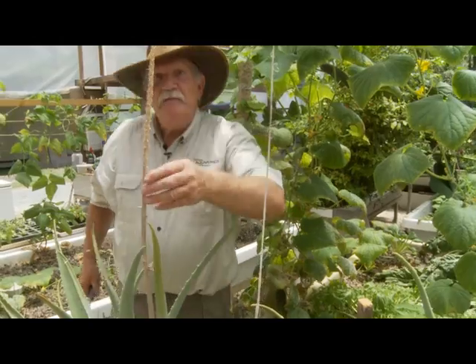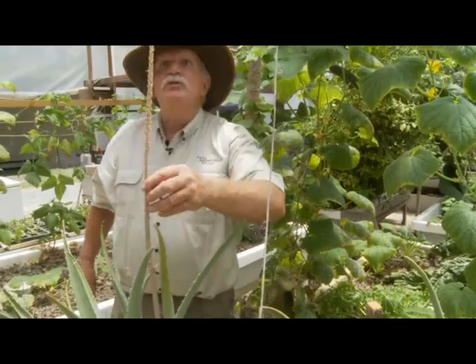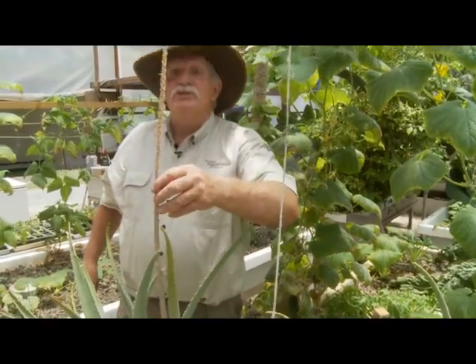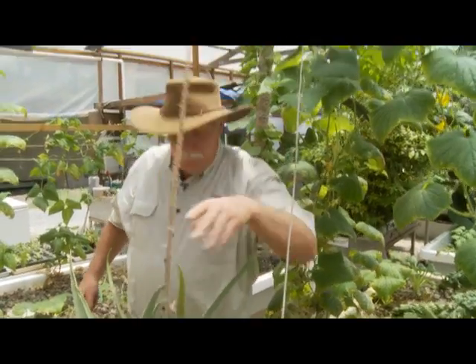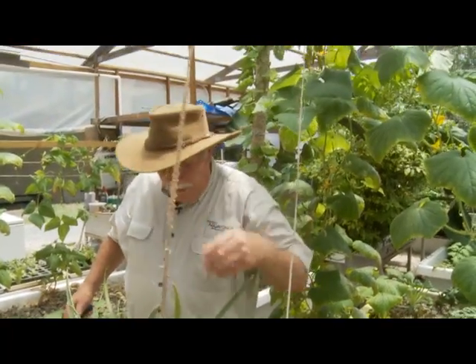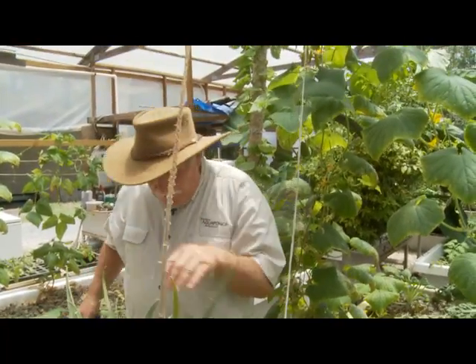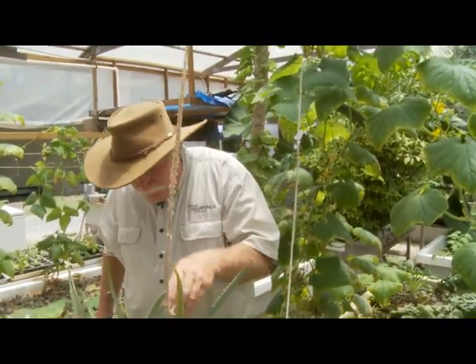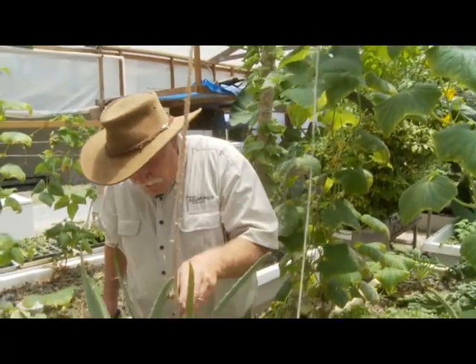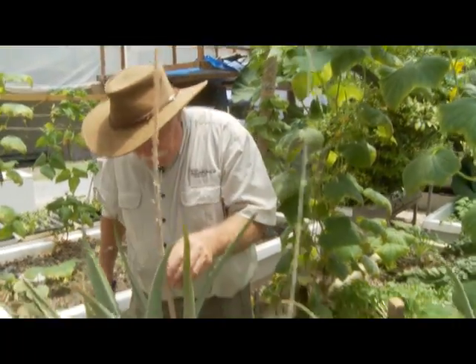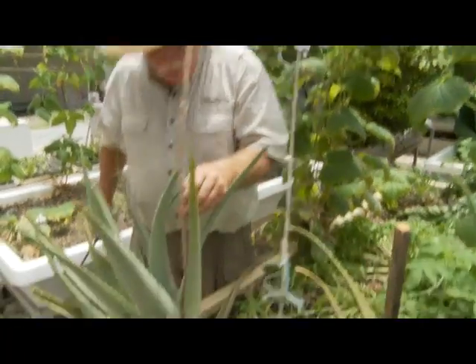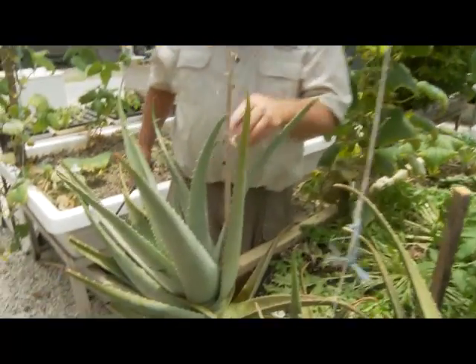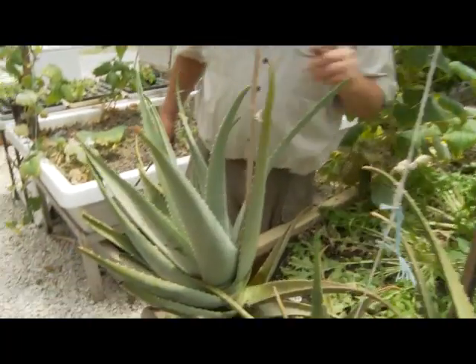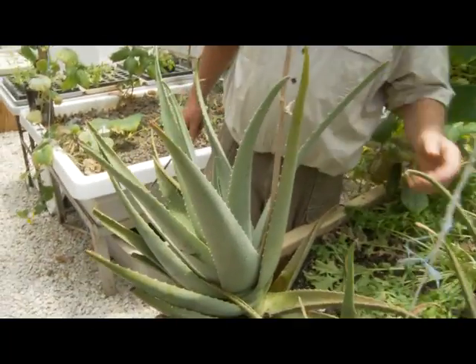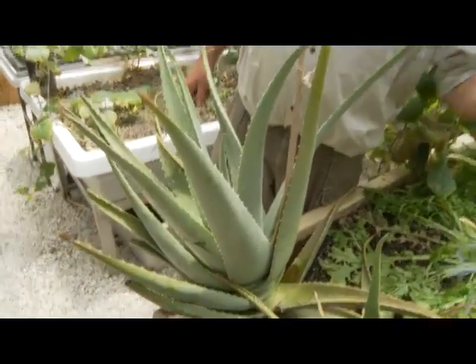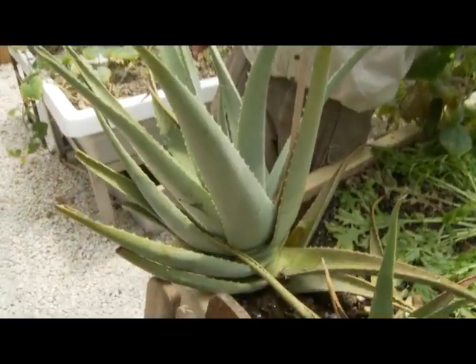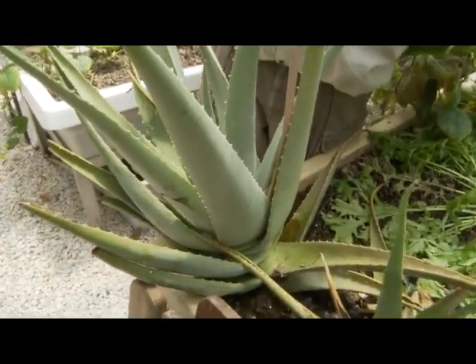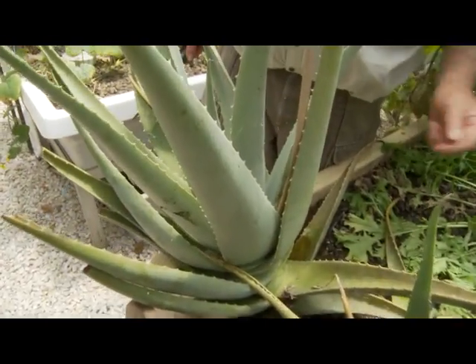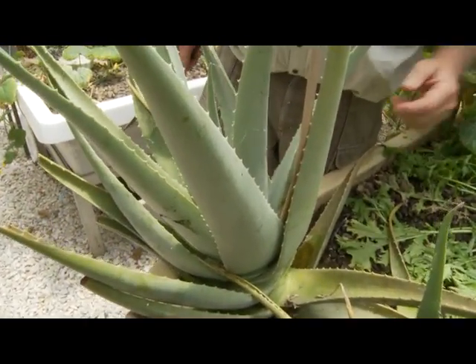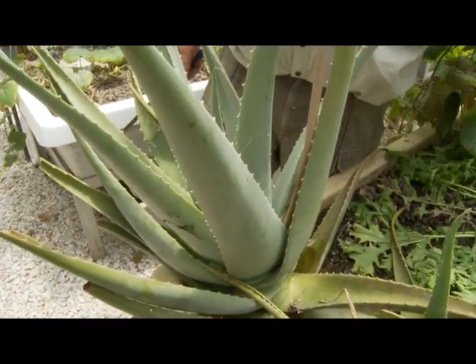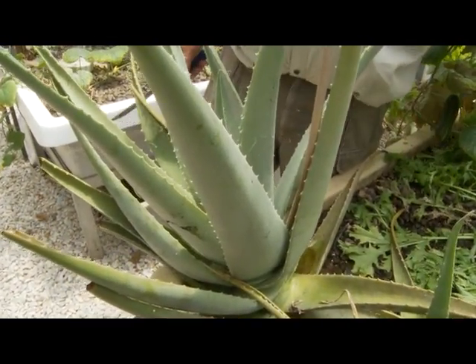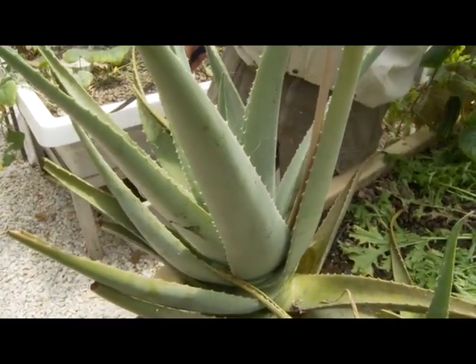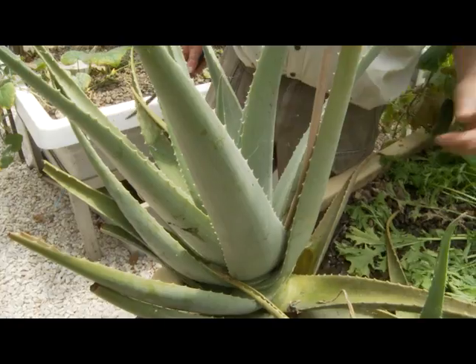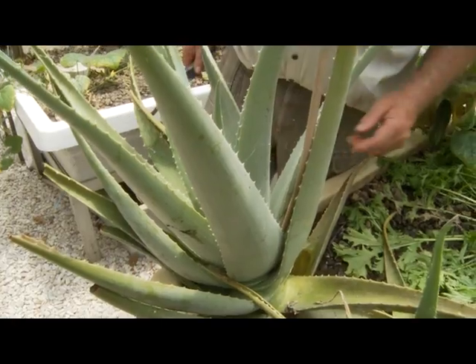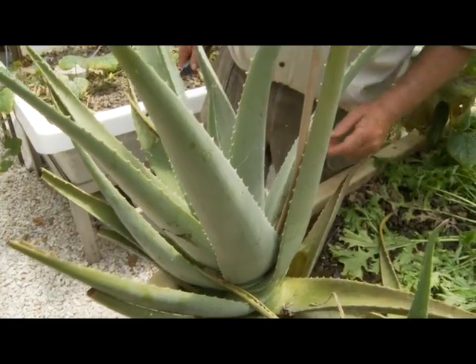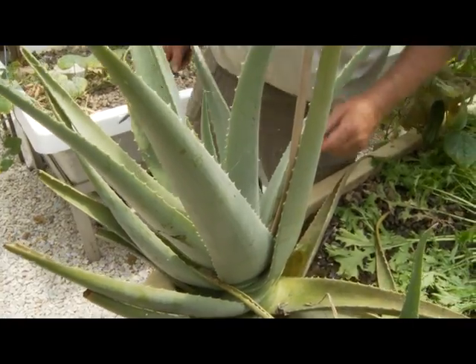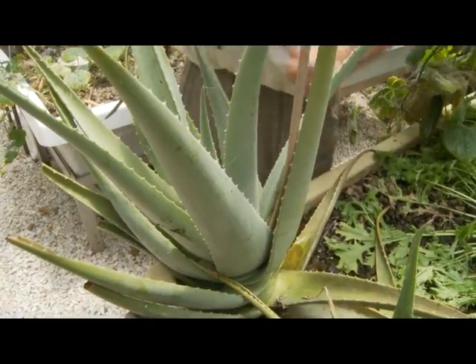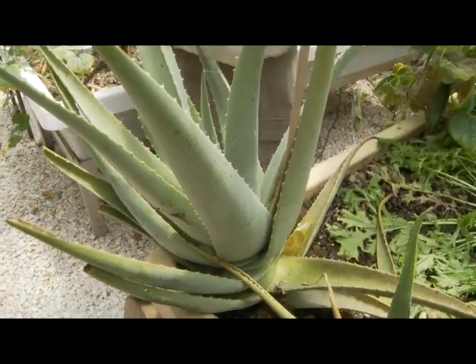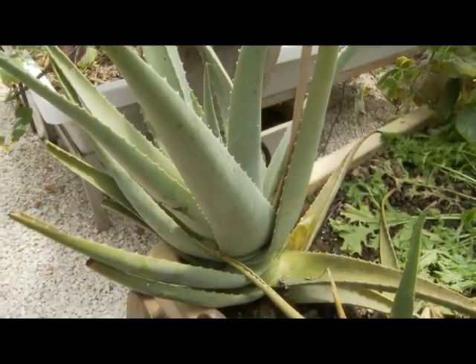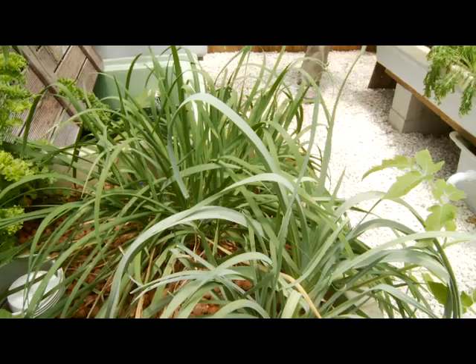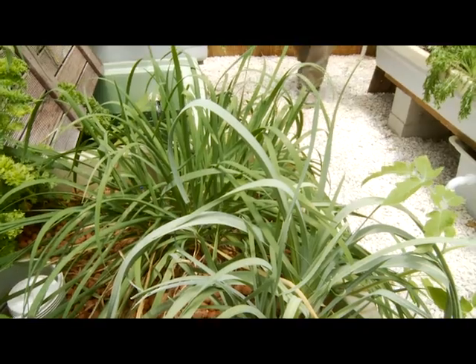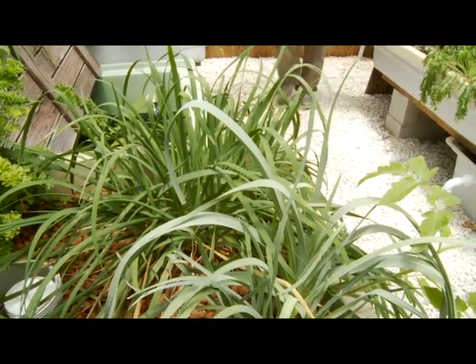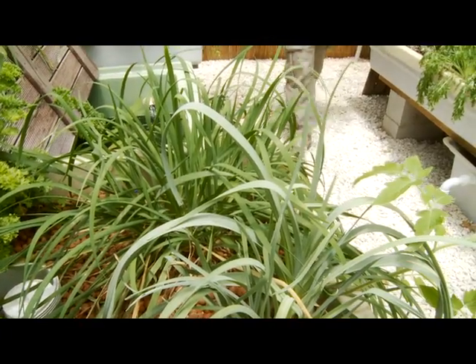This bush has already flowered — it's quite a mature bush. You can see we've got others here. We've got heaps of aloe vera. Isn't that wonderful? You've seen the aloe vera.